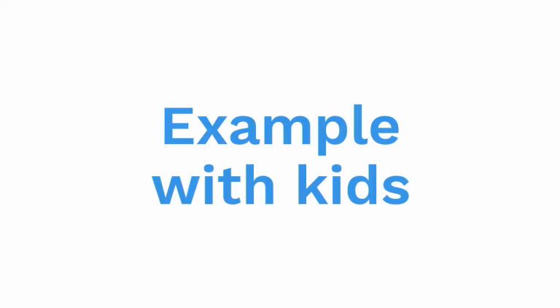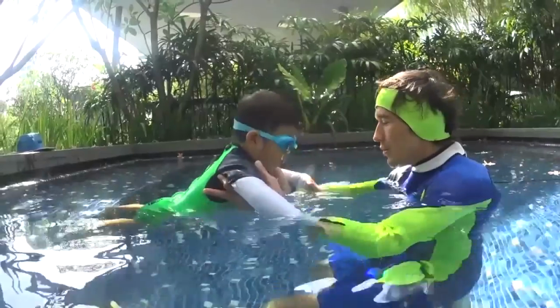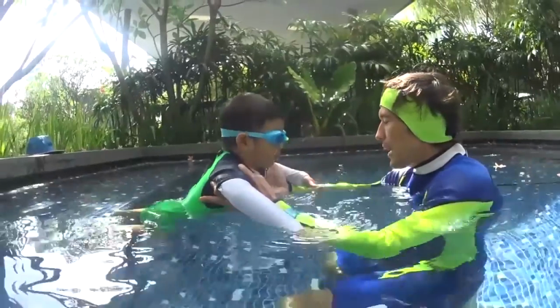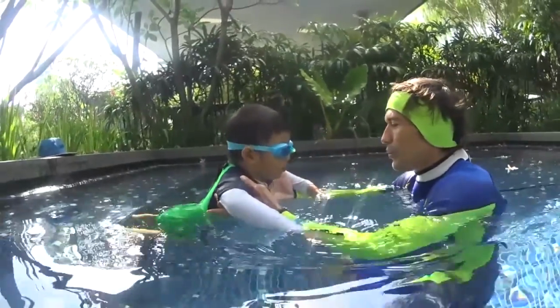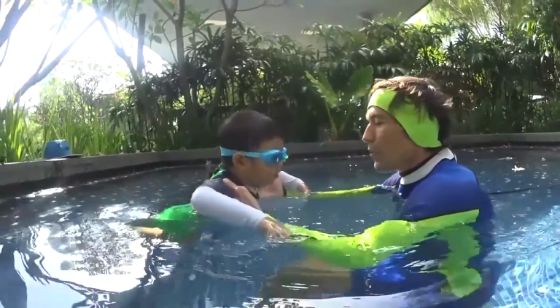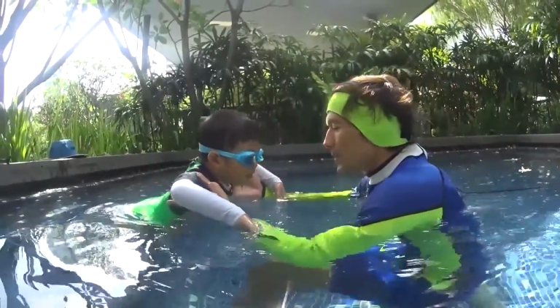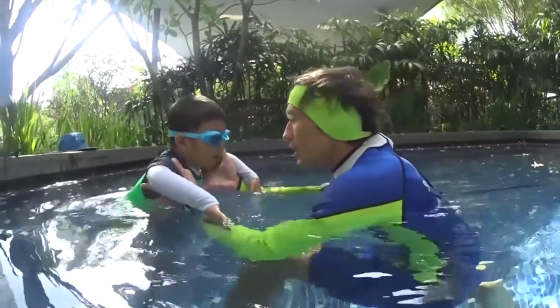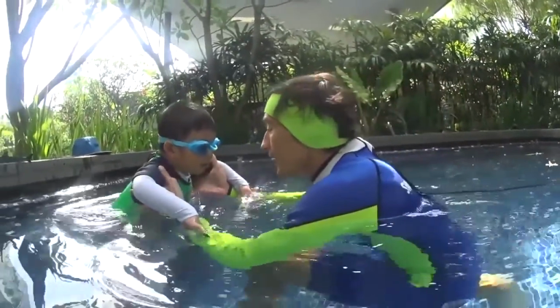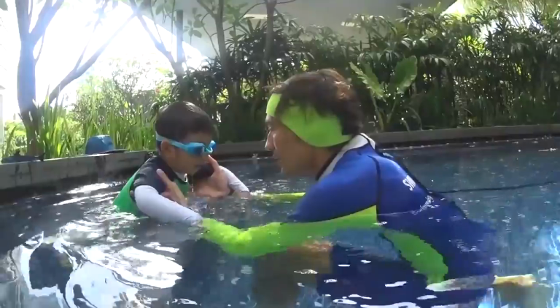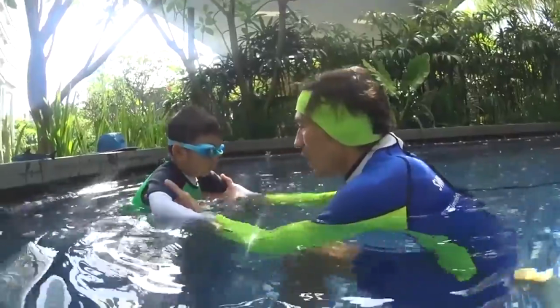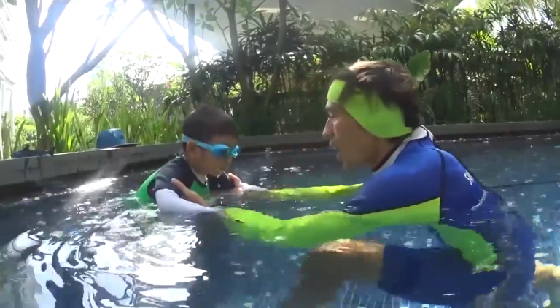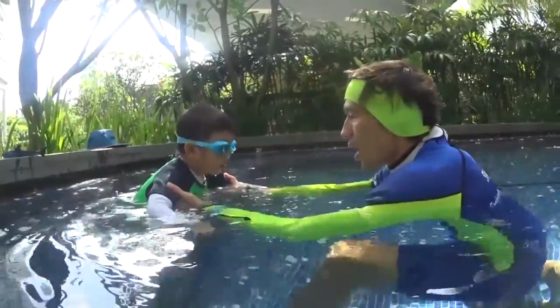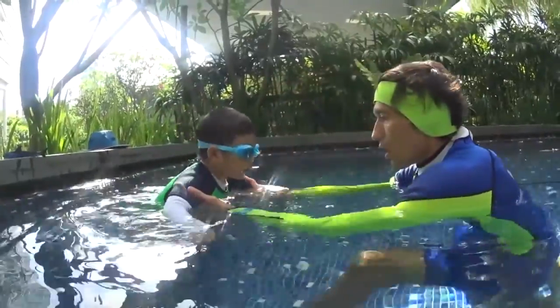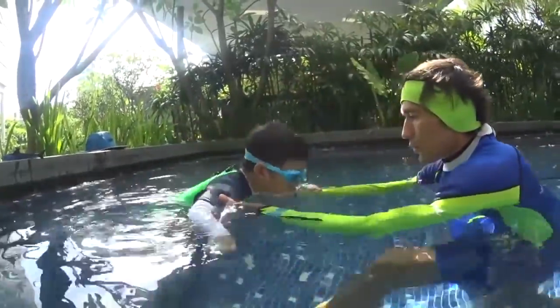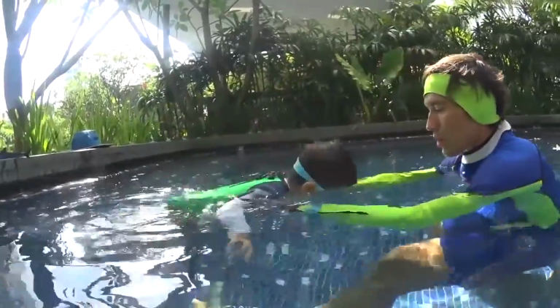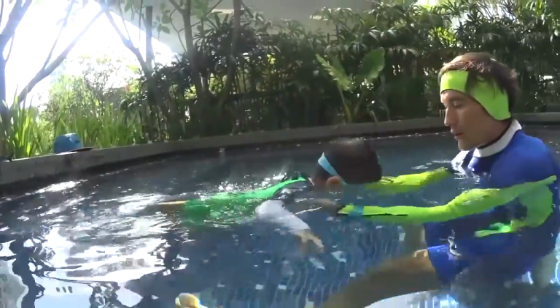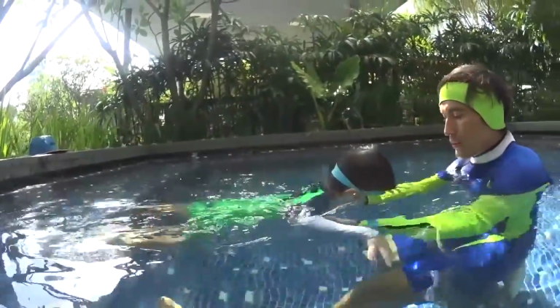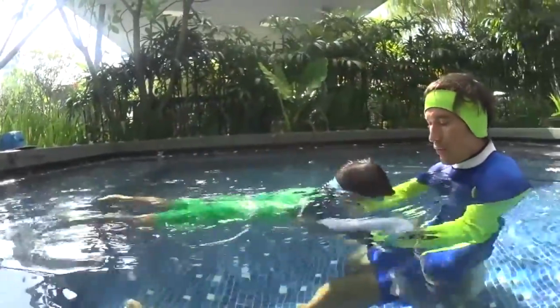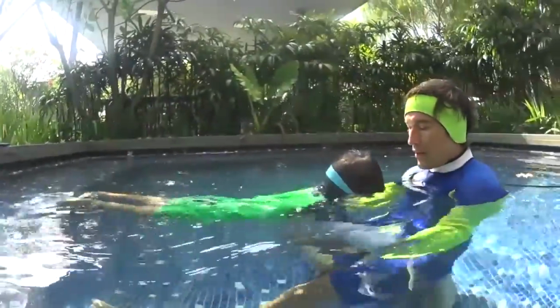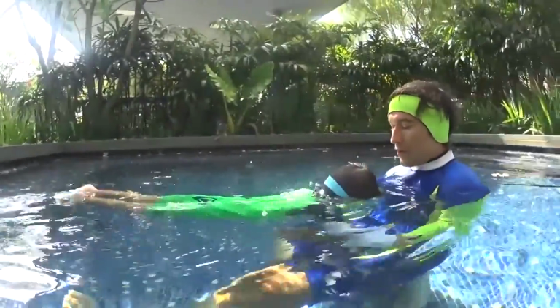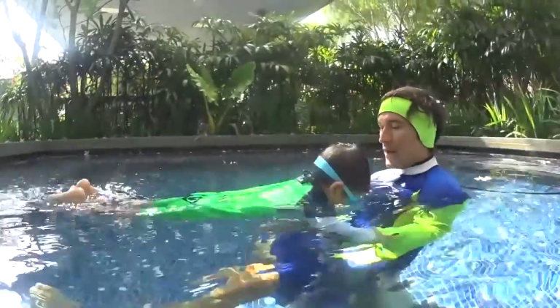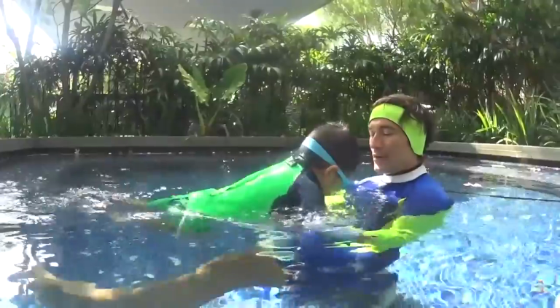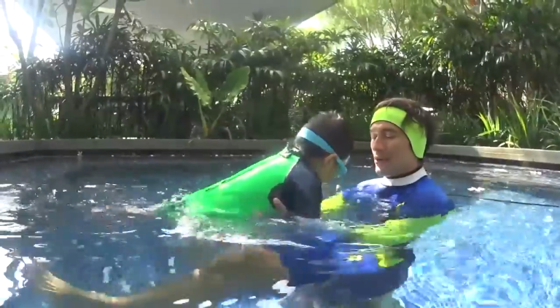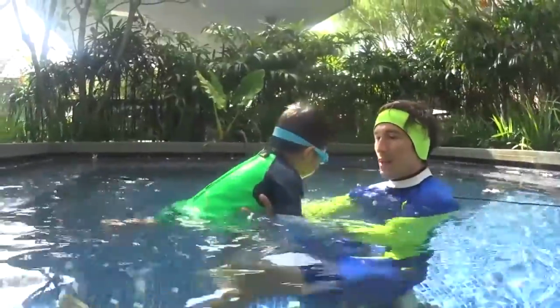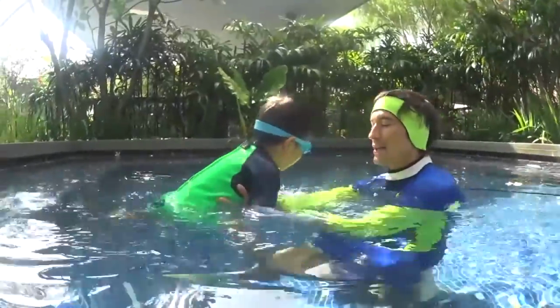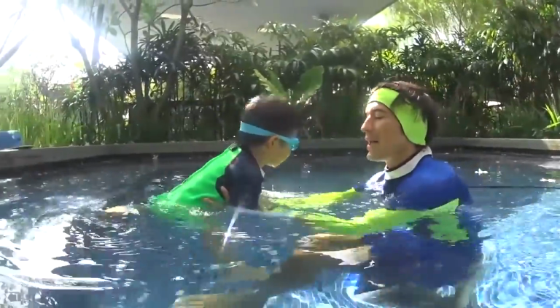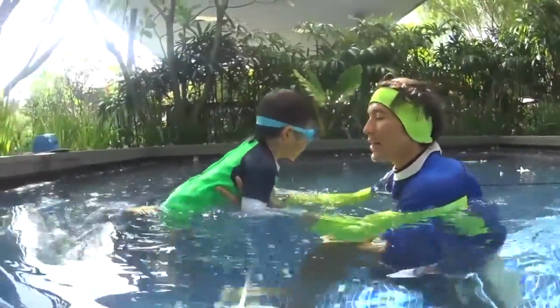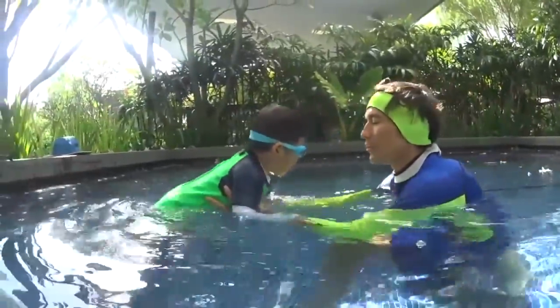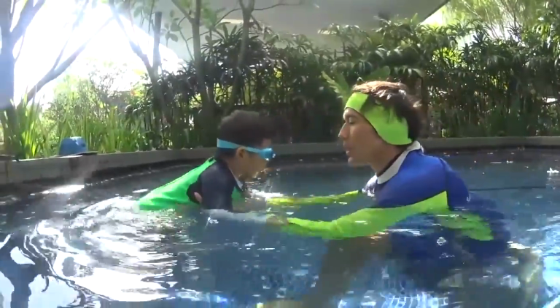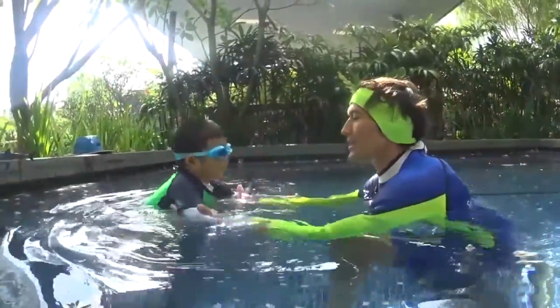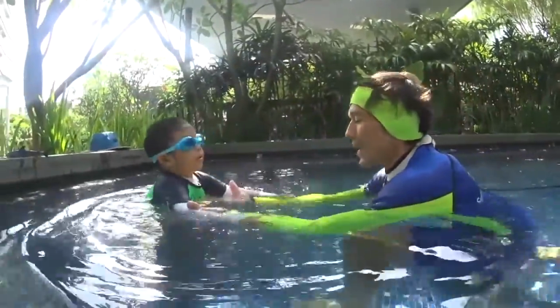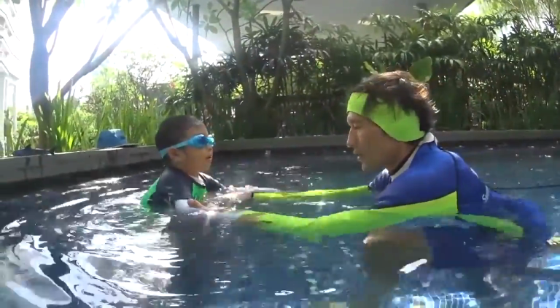You see, you can fly like a bird. Open your hands. Imagine you are flying in the sky. One, two, three, four, five. Don't scare, you see? It's easy. I don't touch you, but you can still fly in the water.